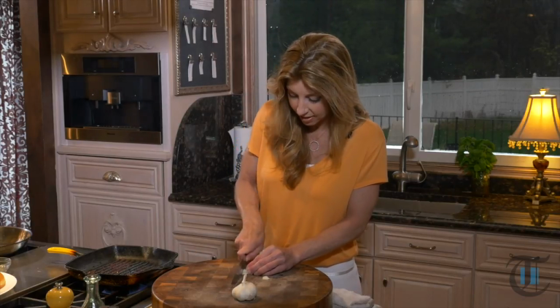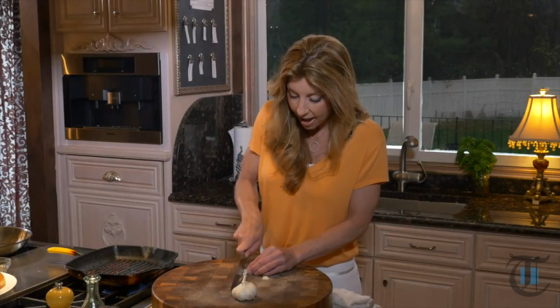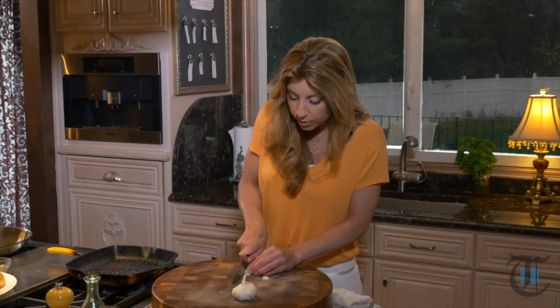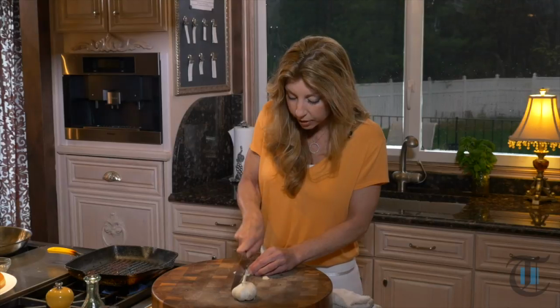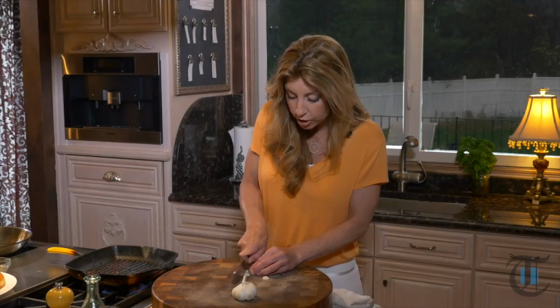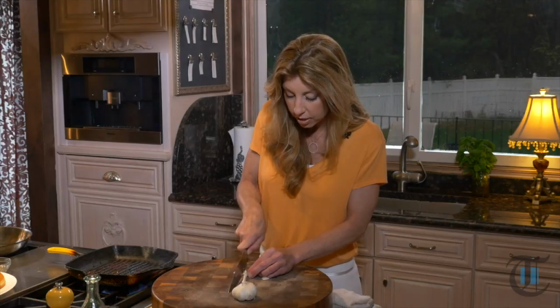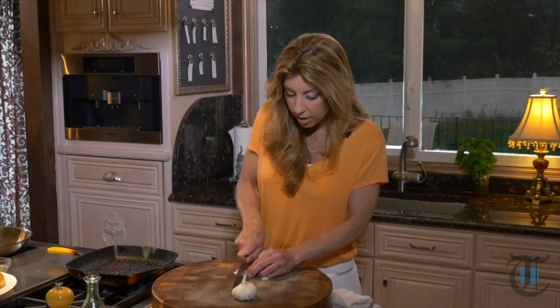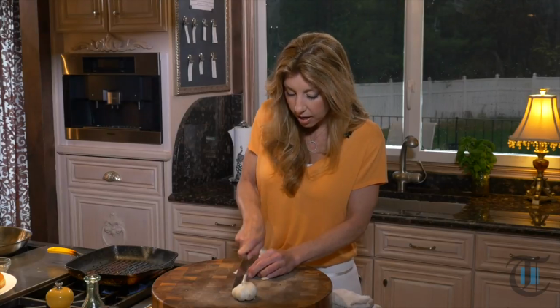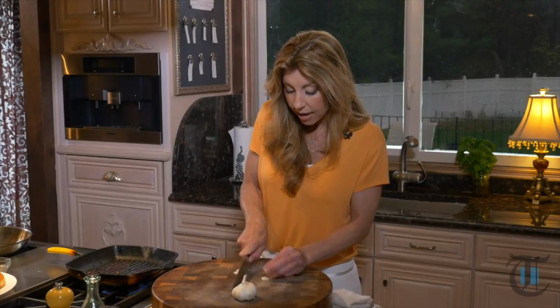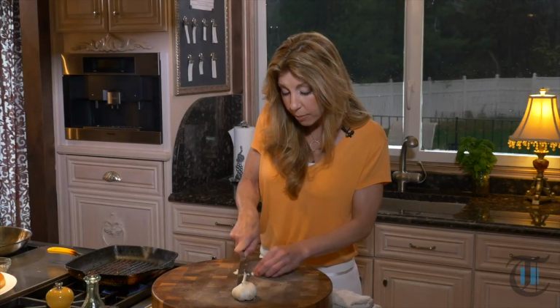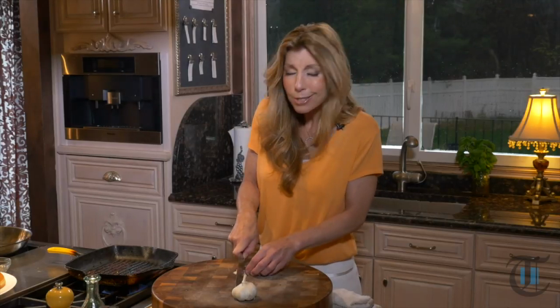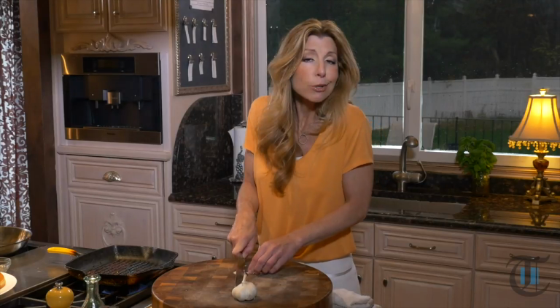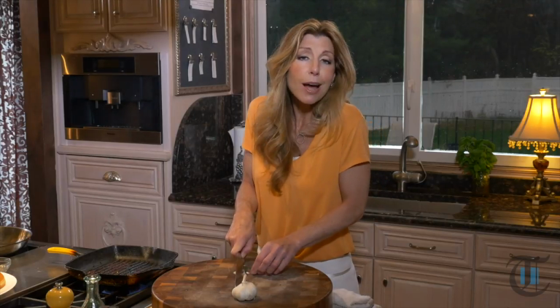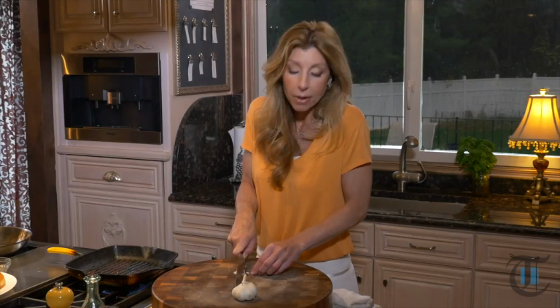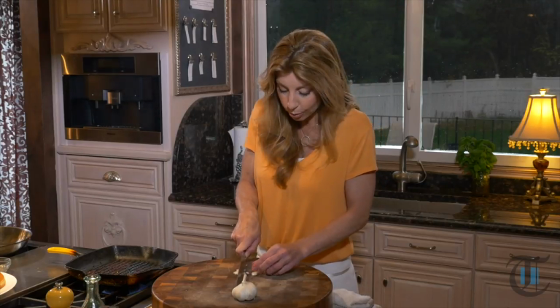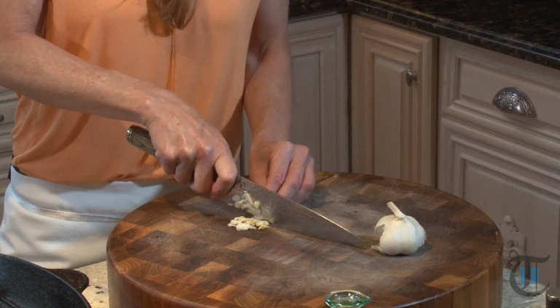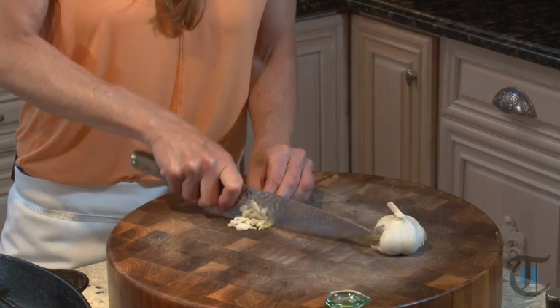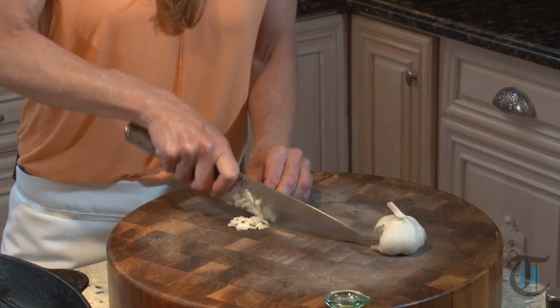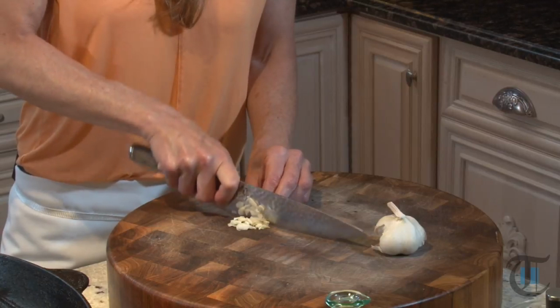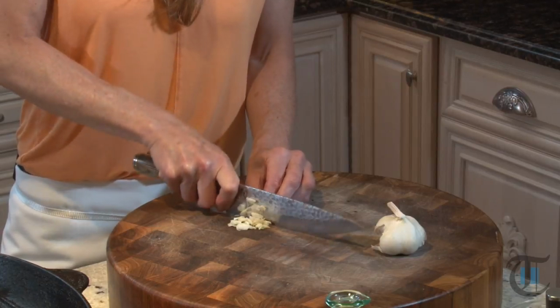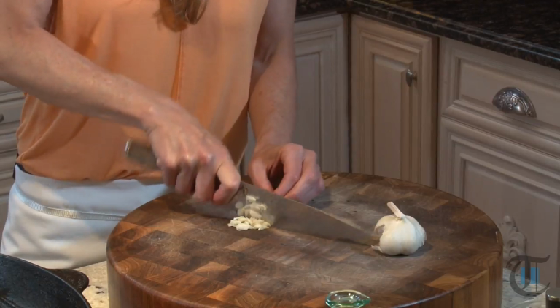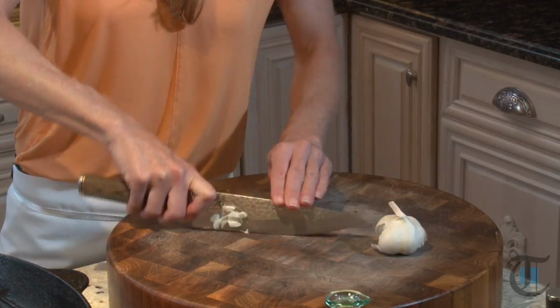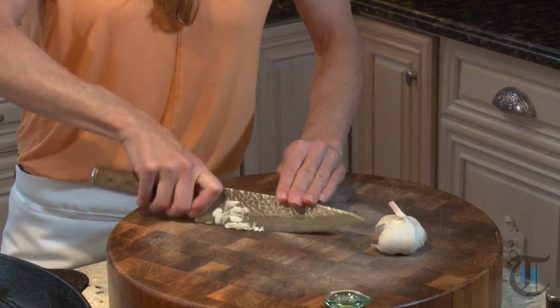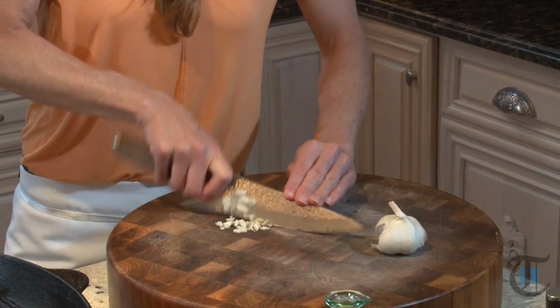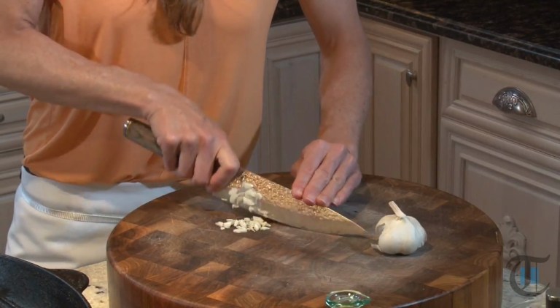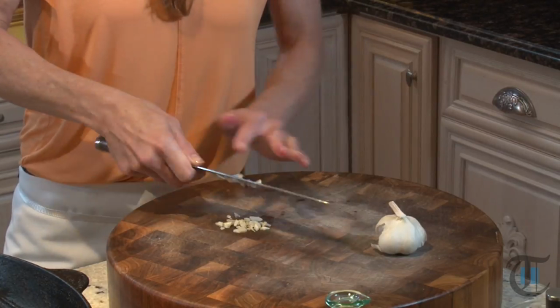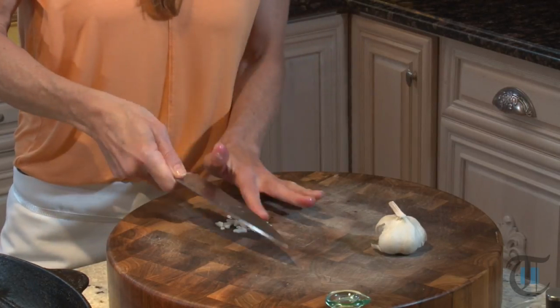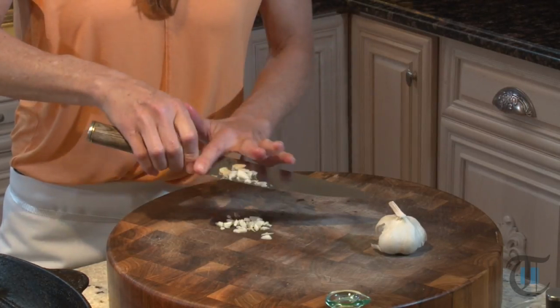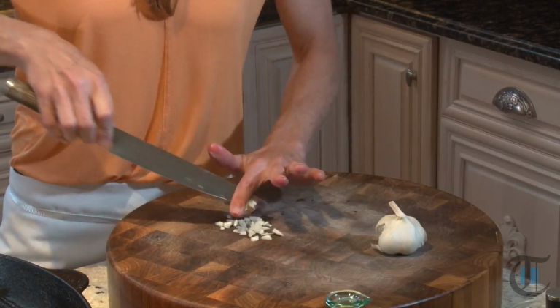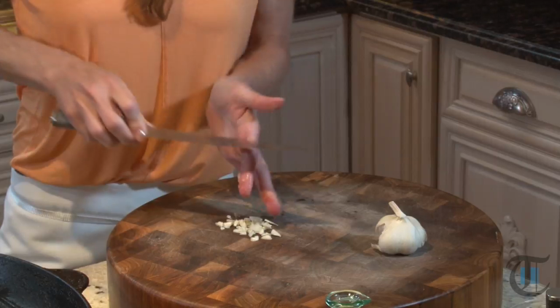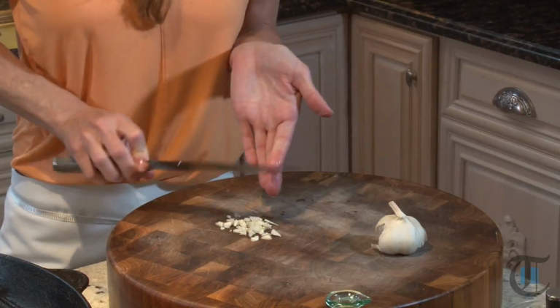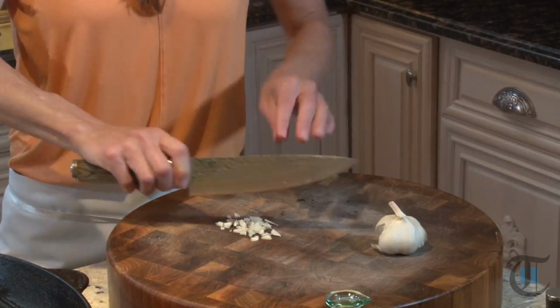I'm using brioche hamburger buns — you could use whatever buns you love, your favorite hamburger bun. I kind of like the brioche; it has a little eggy flavor.